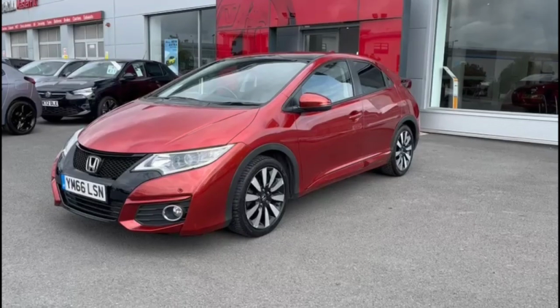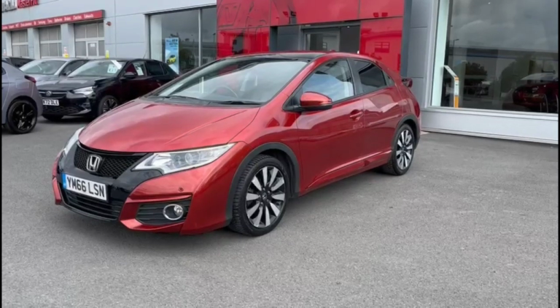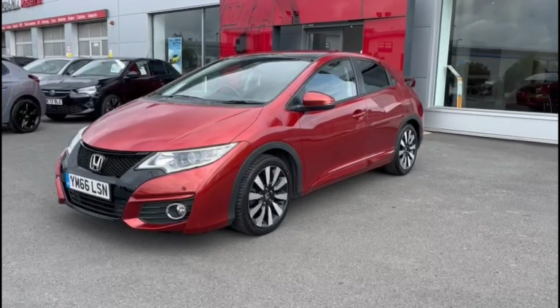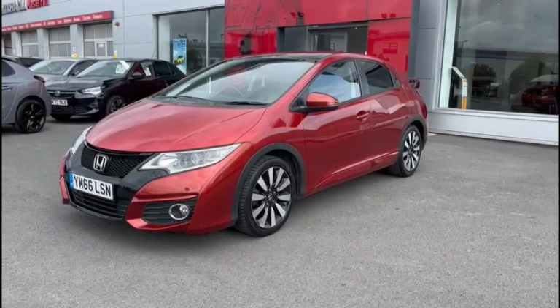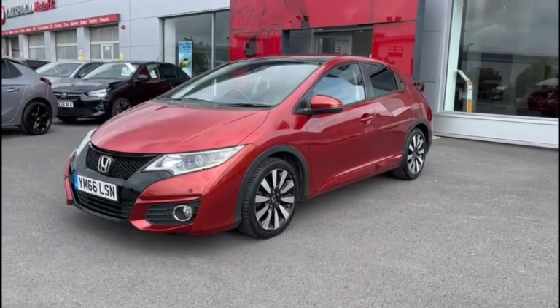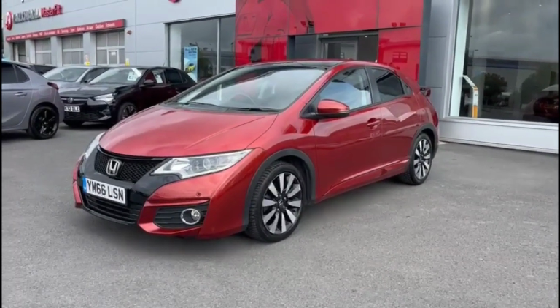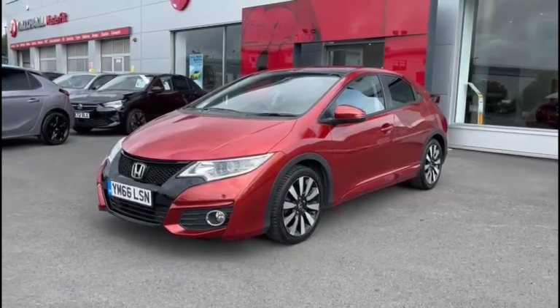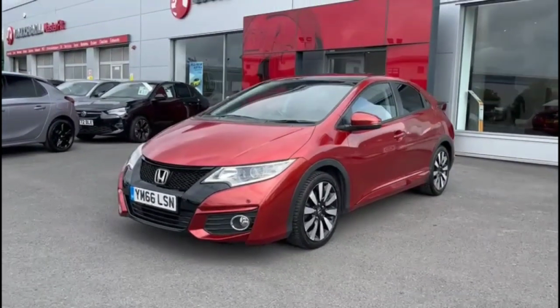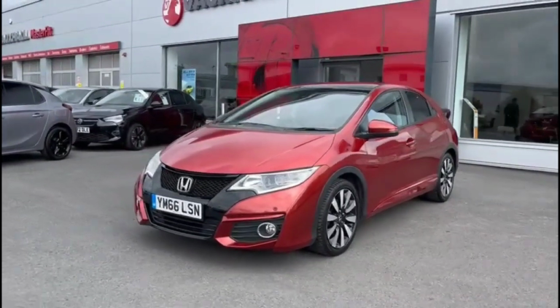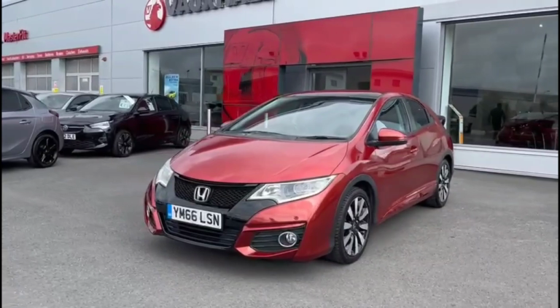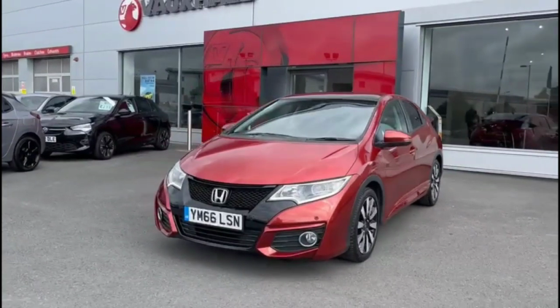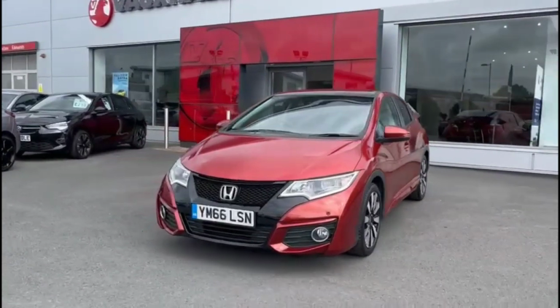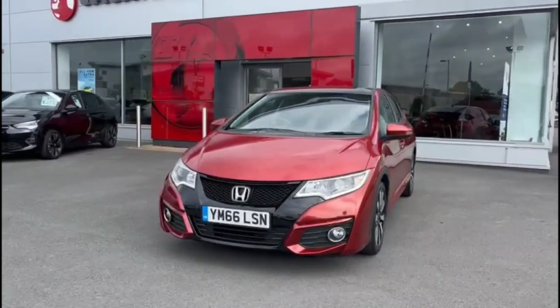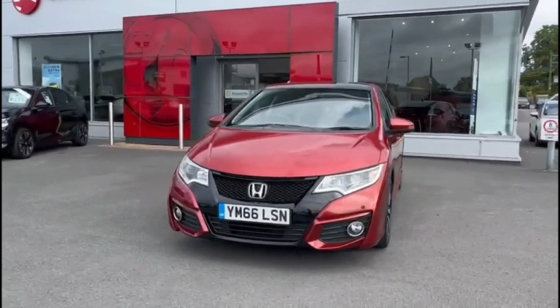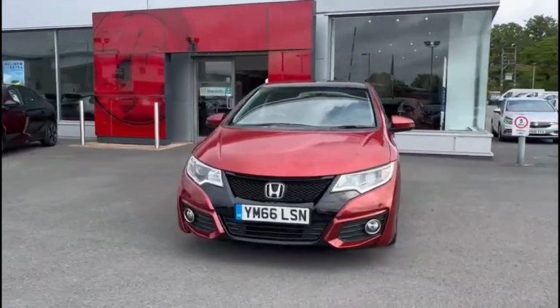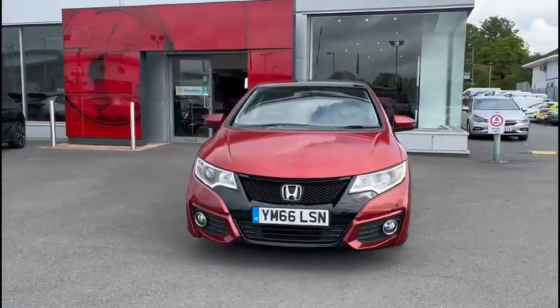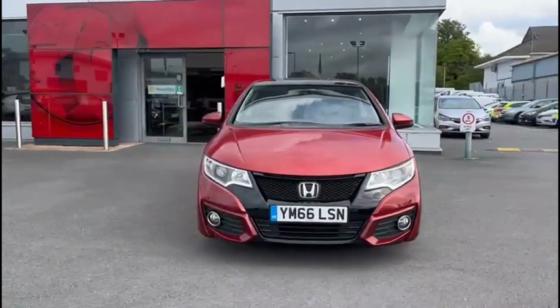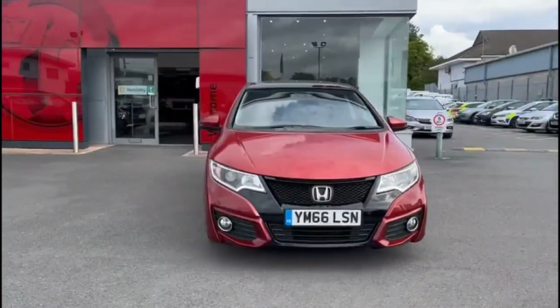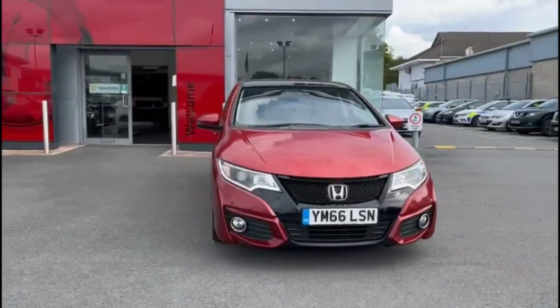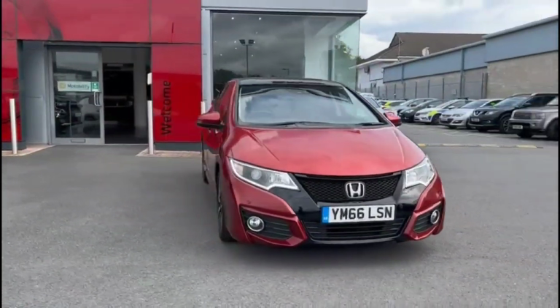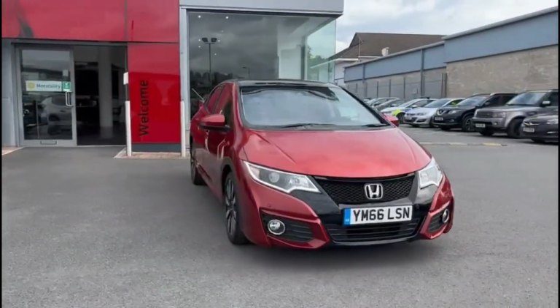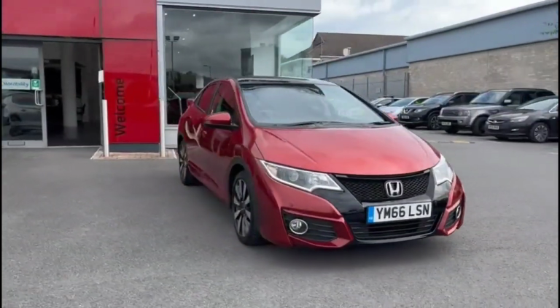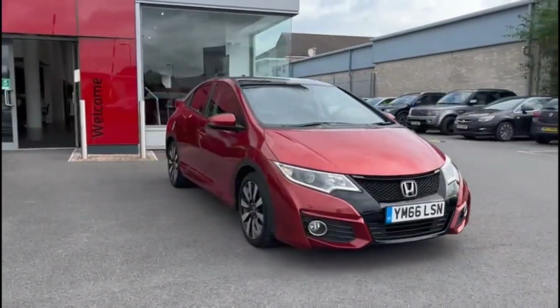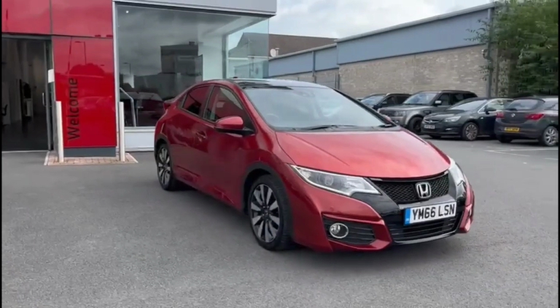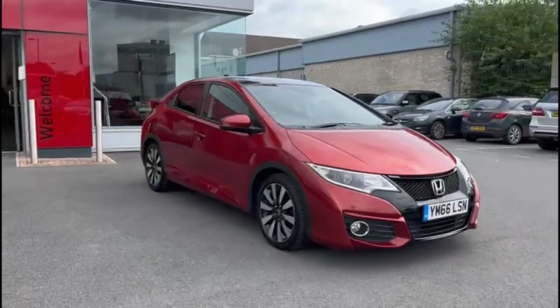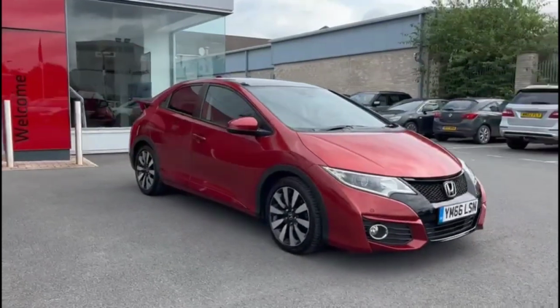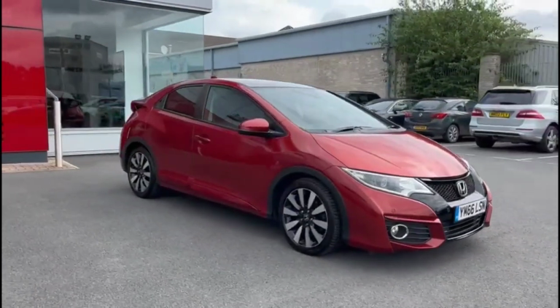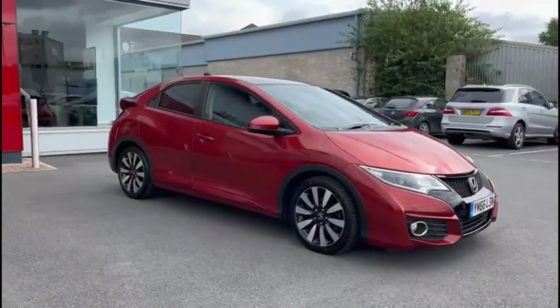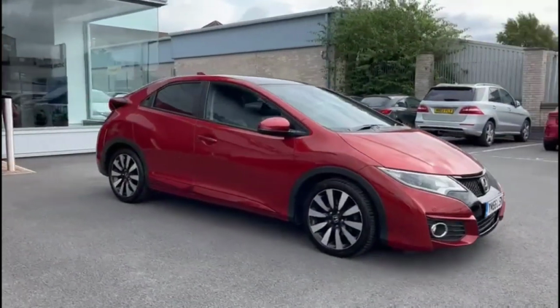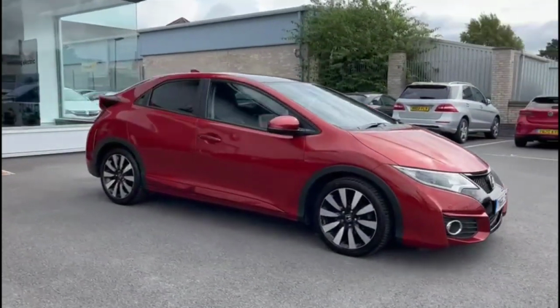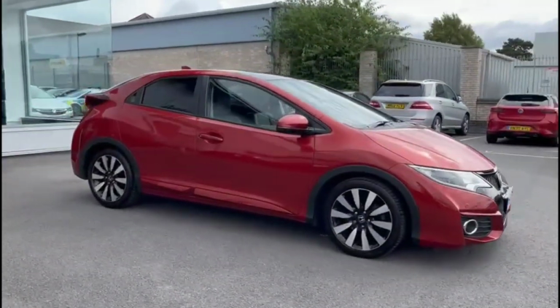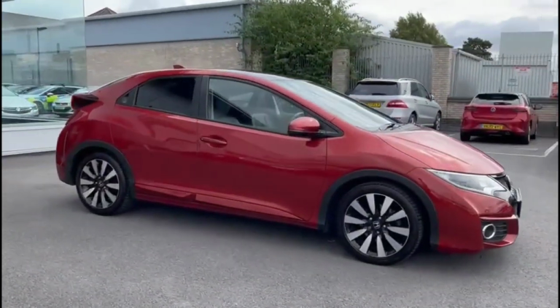Hello and welcome to Baylis Vauxhall. Today we're viewing a Honda Civic 1.8 SR Auto. This vehicle has covered 29,500 miles and it's finished in red. It also comes with Baylis warranty with the option to extend it to up to 36 months.